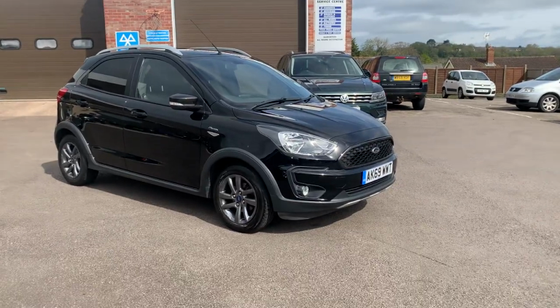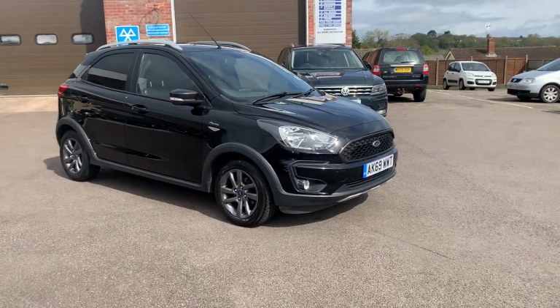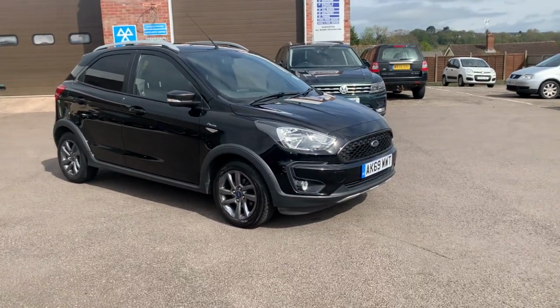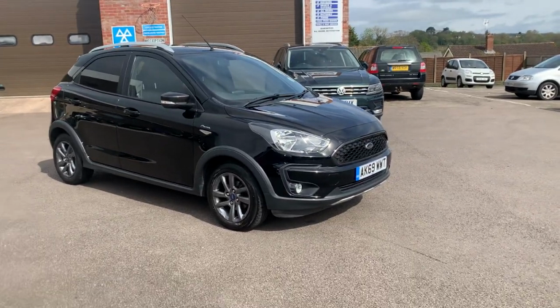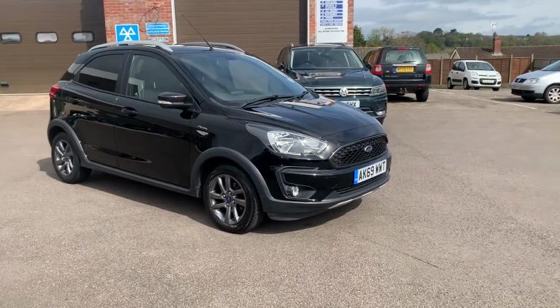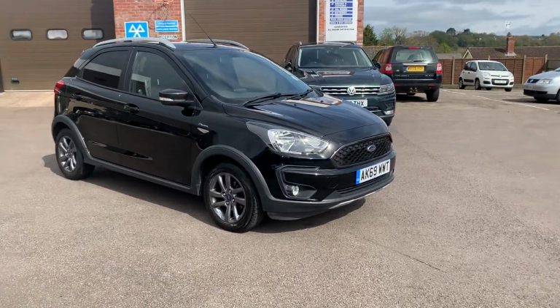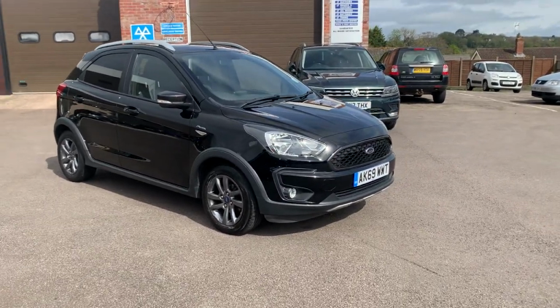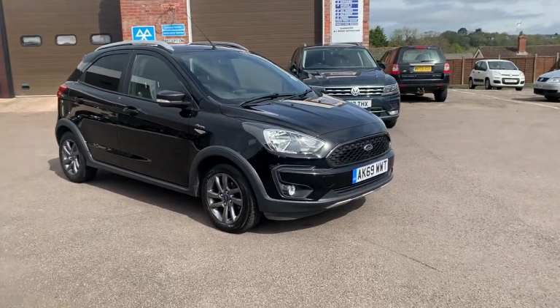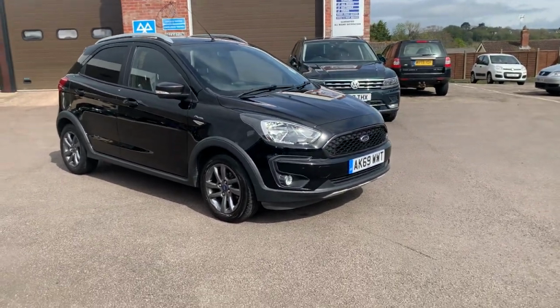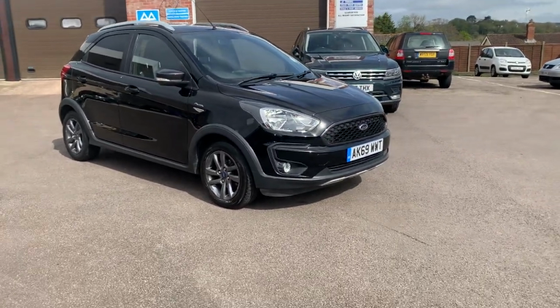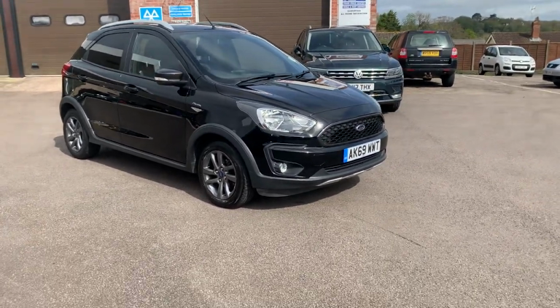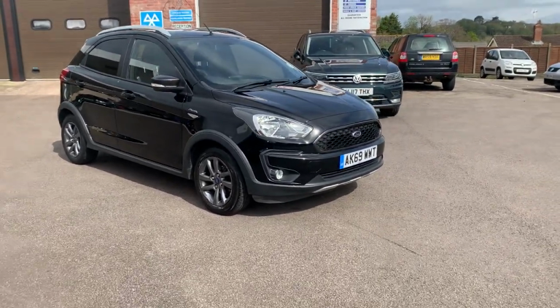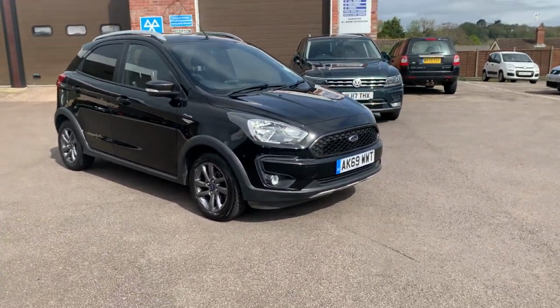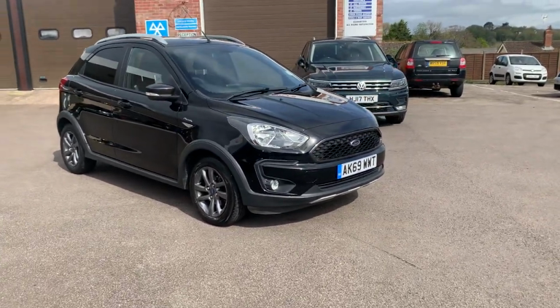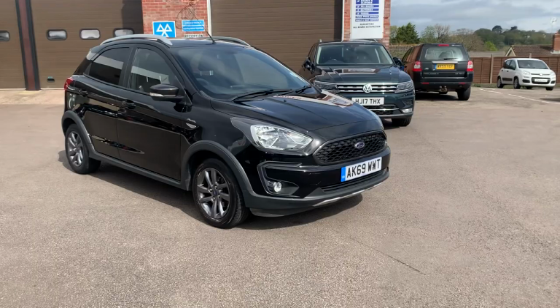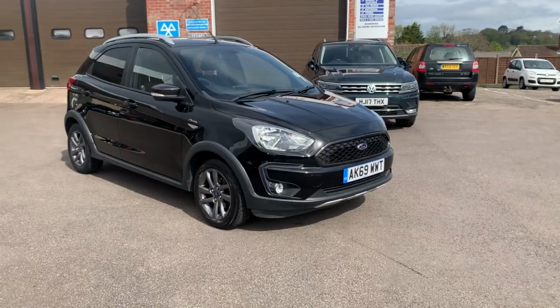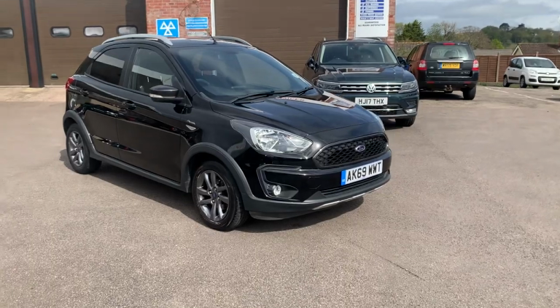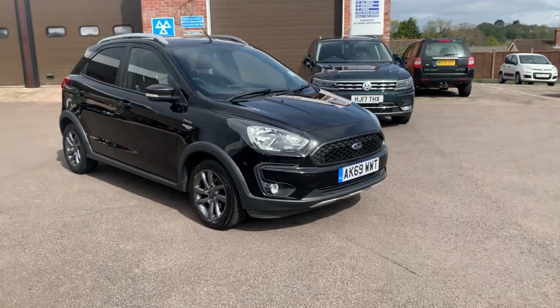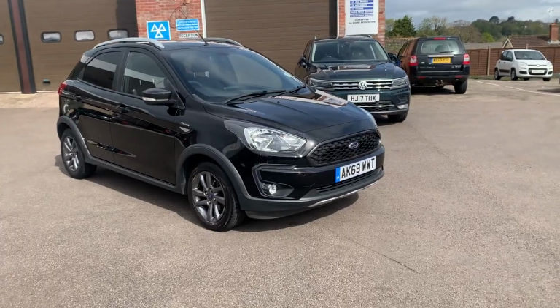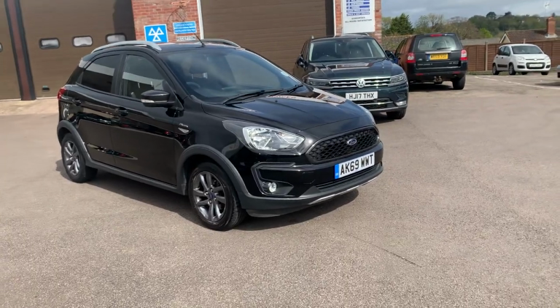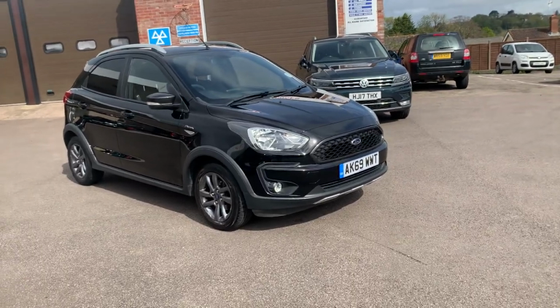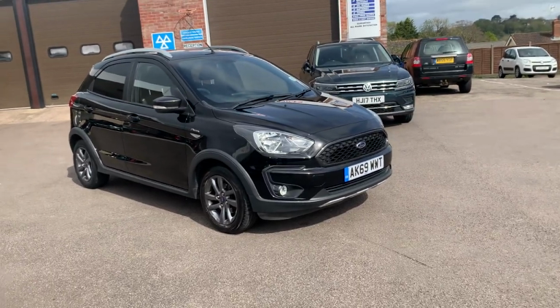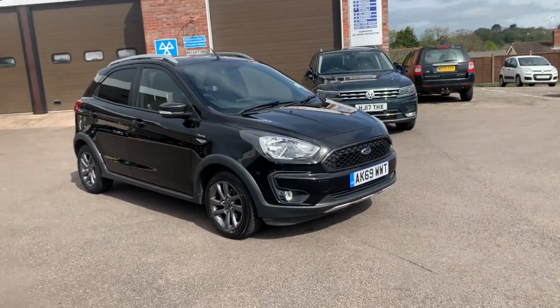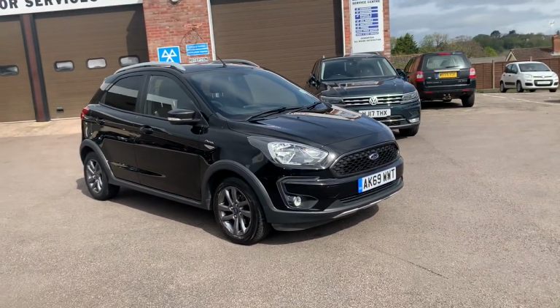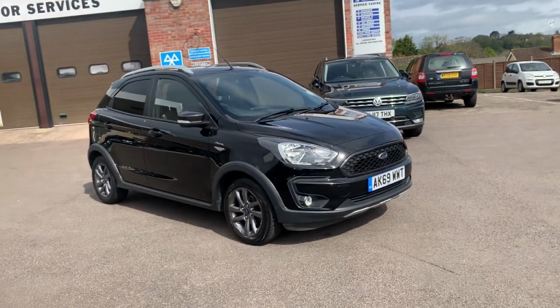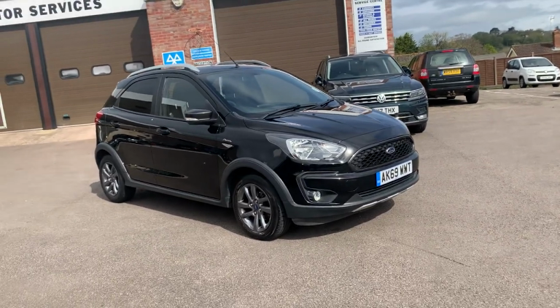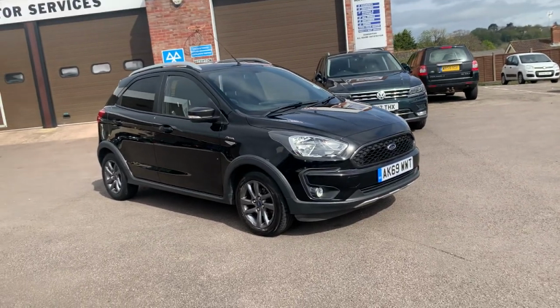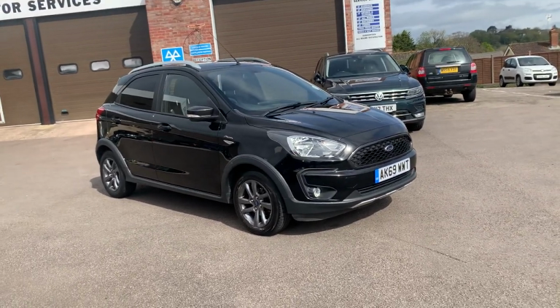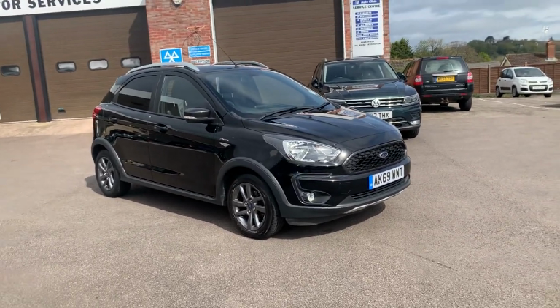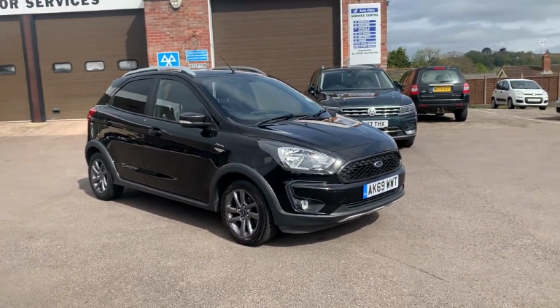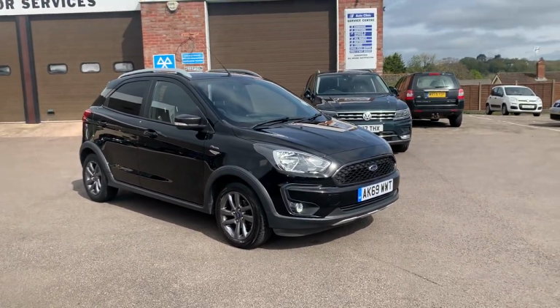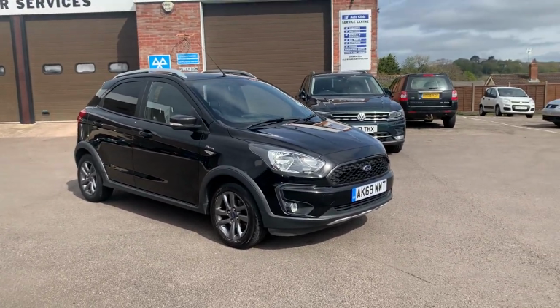Hello and welcome to Motor Services of Chepstow. Today we have a 2019 69-plate KA Plus Special Edition Active.